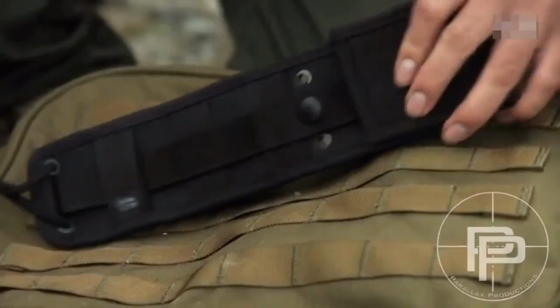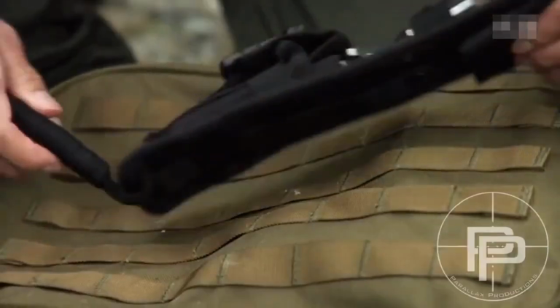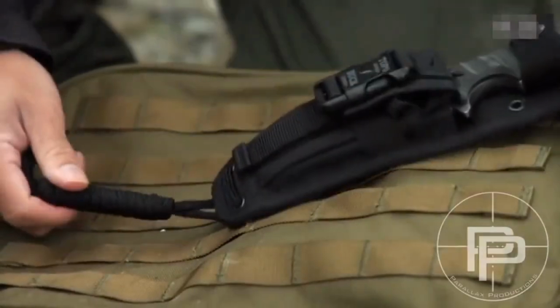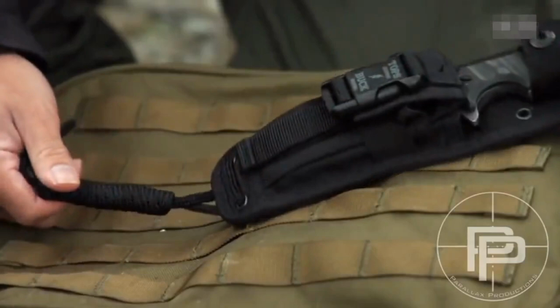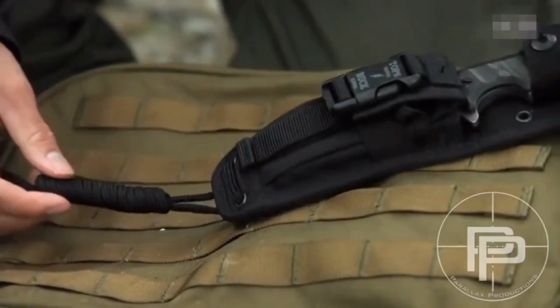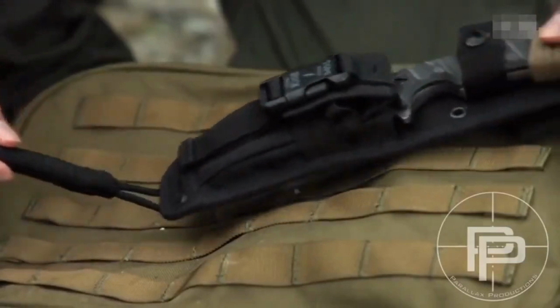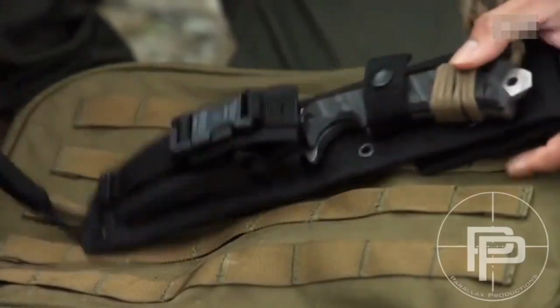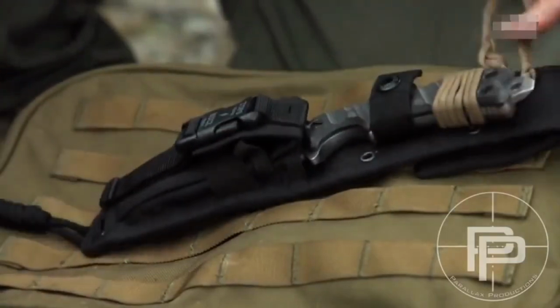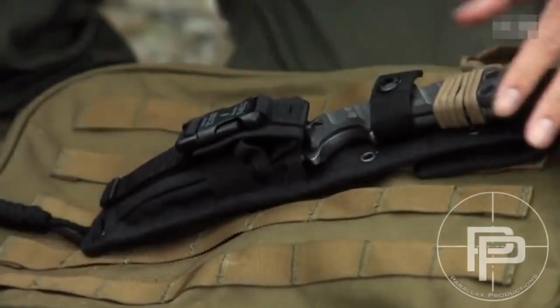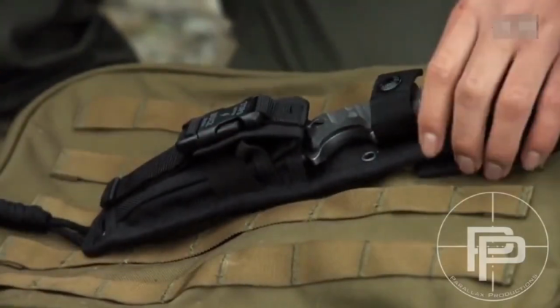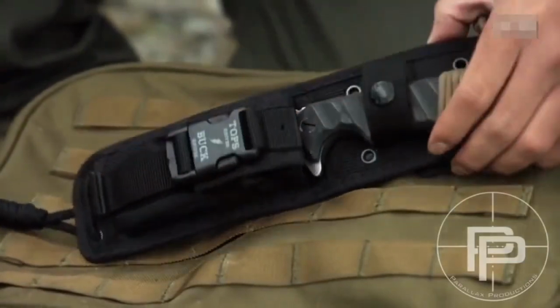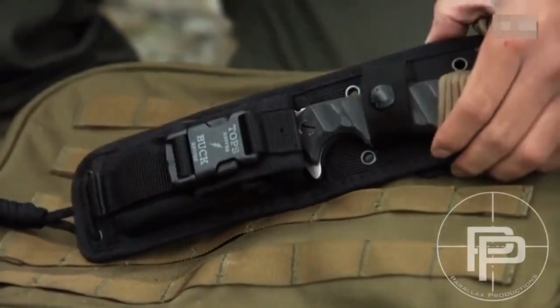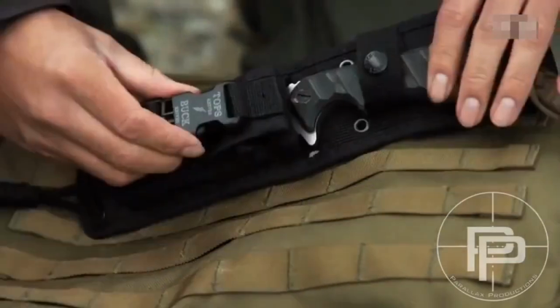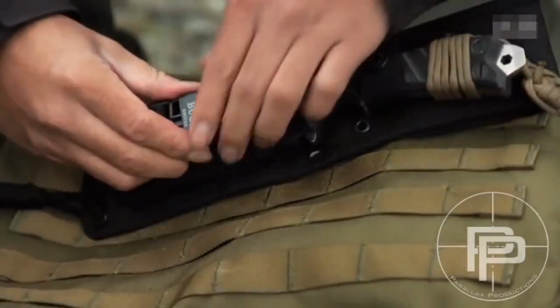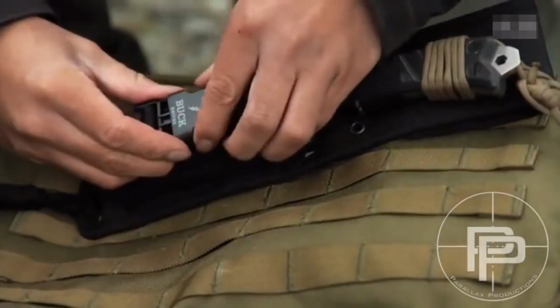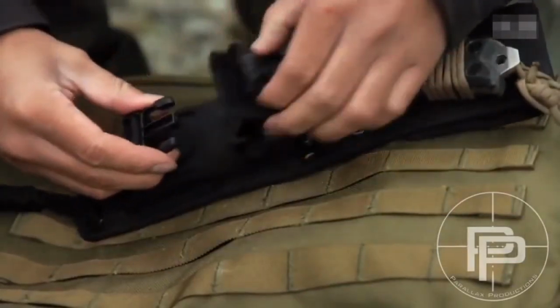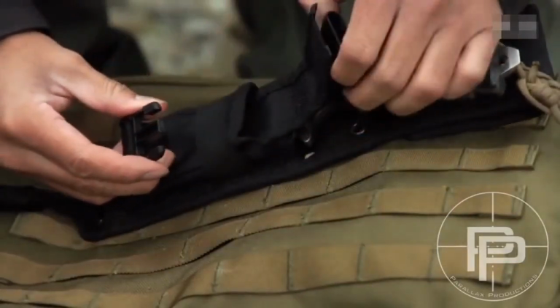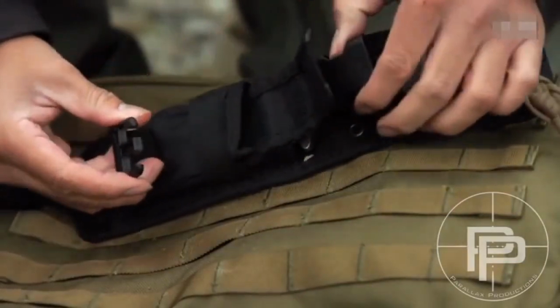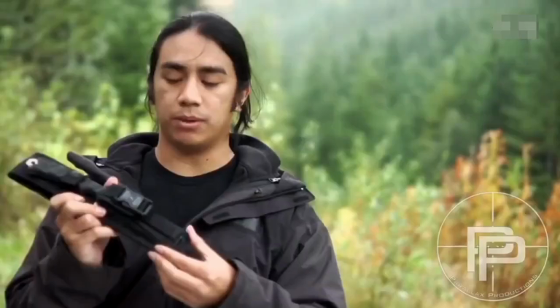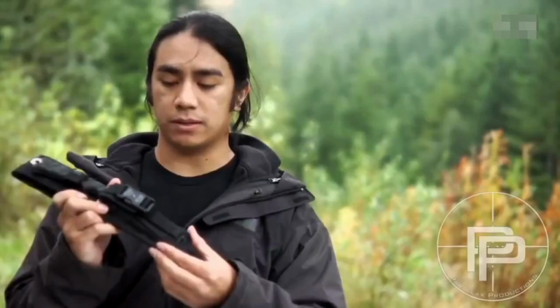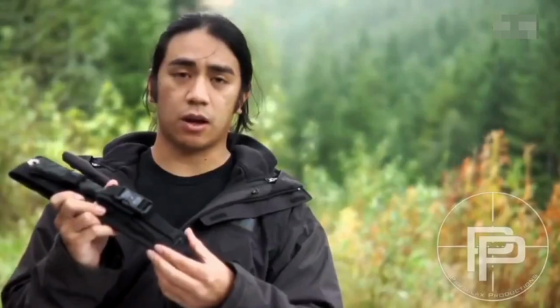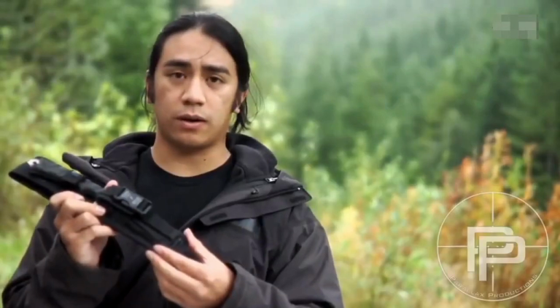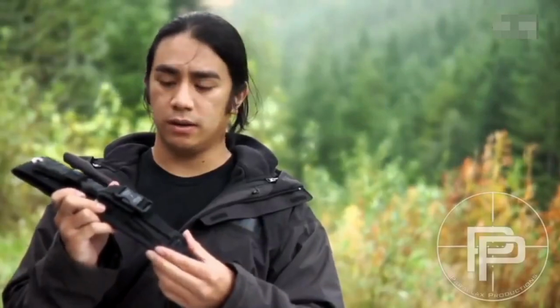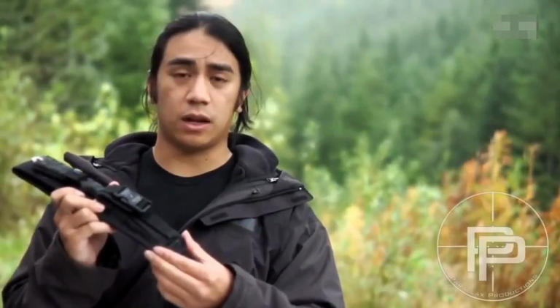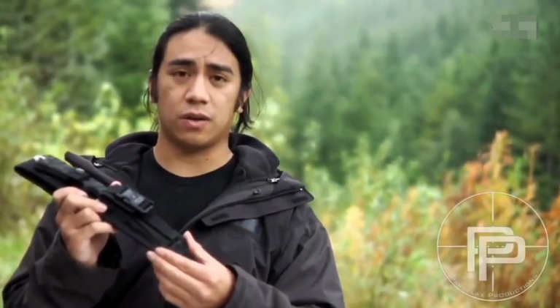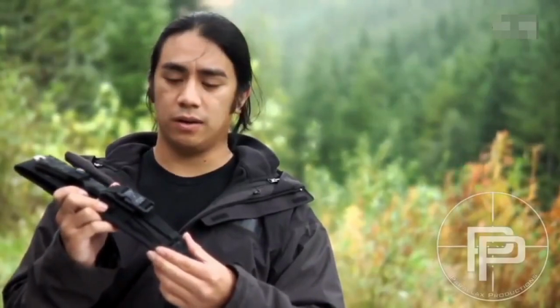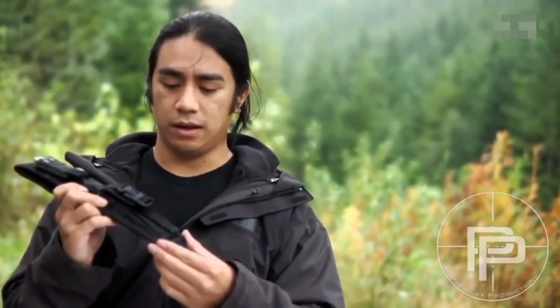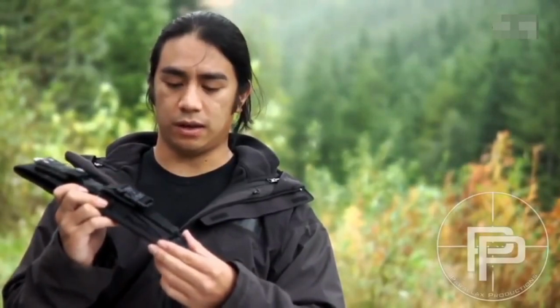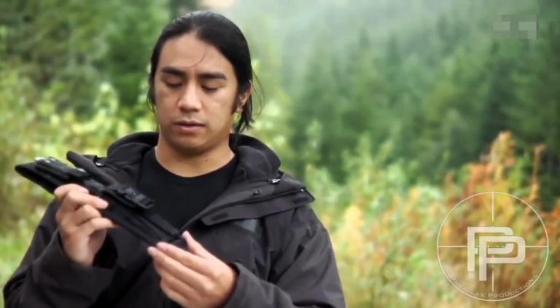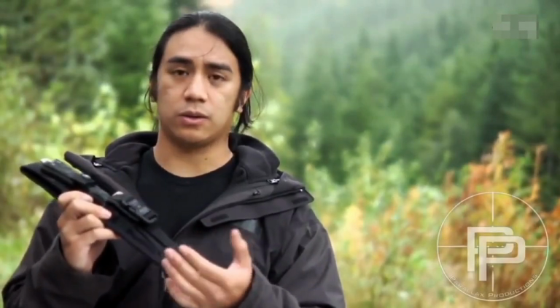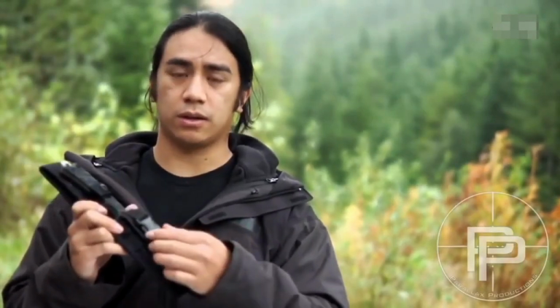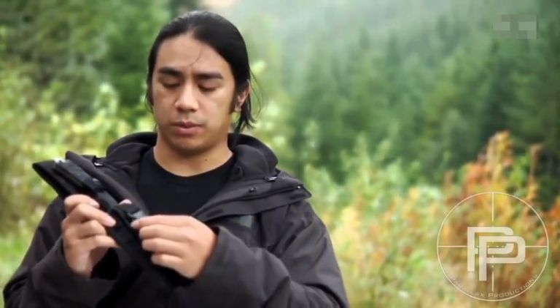In the front there's a pocket and instead of velcro it has a quick release buckle, which is really good because it's a lot quieter, a lot stronger, and it's not going to come open.